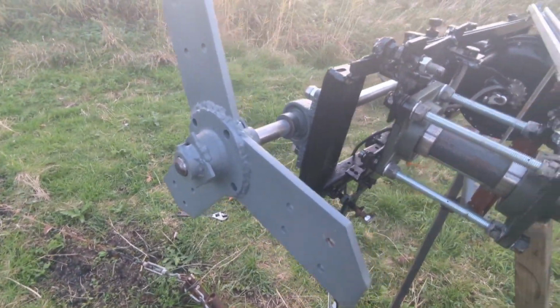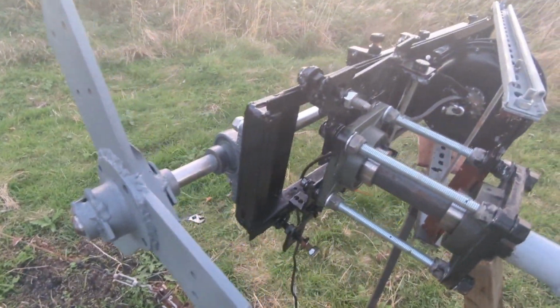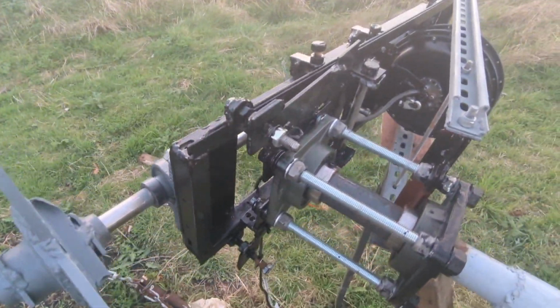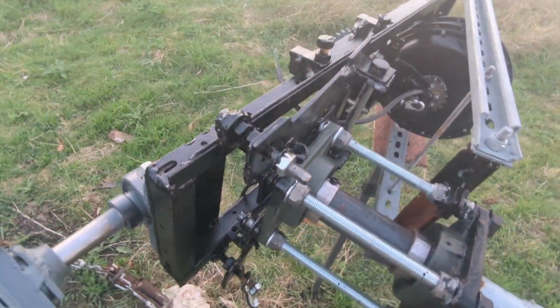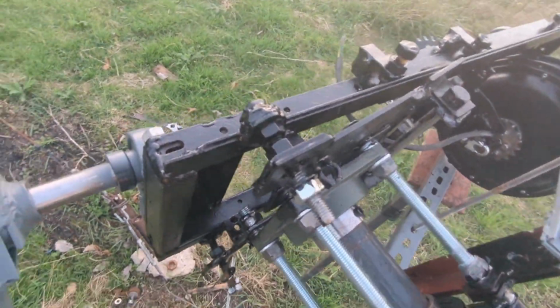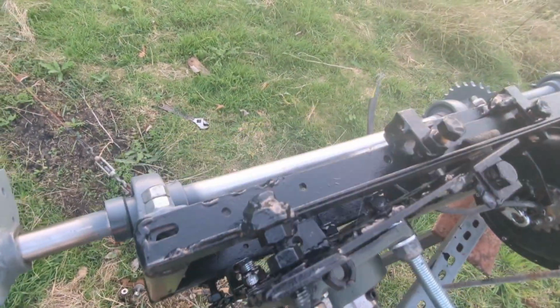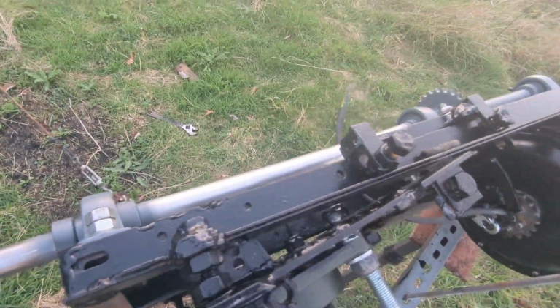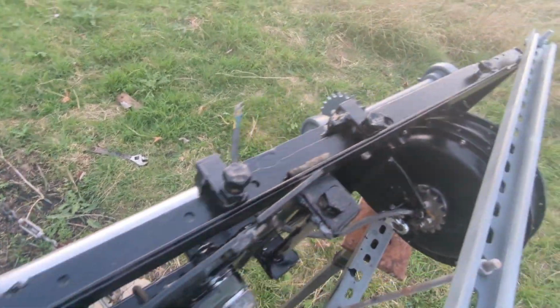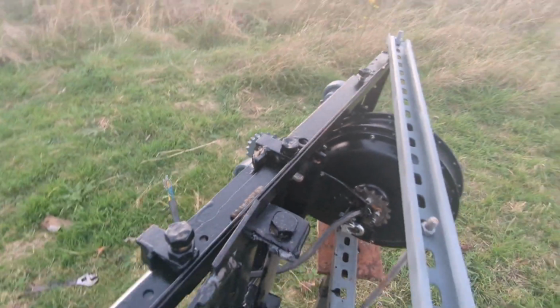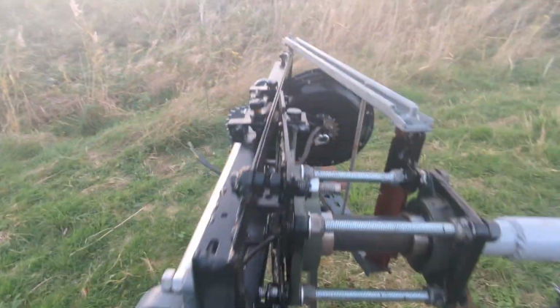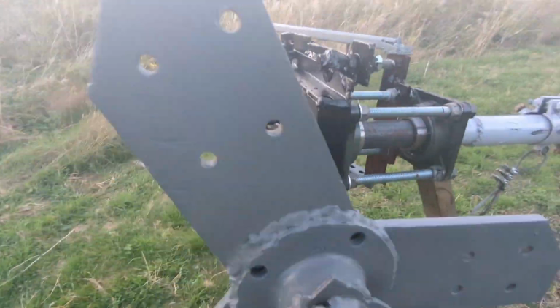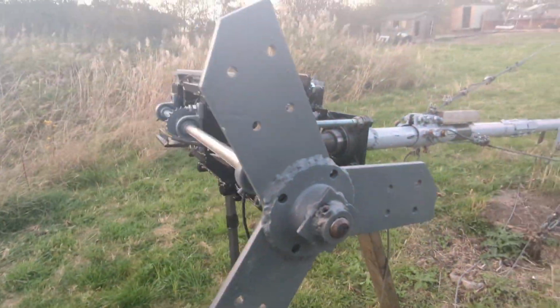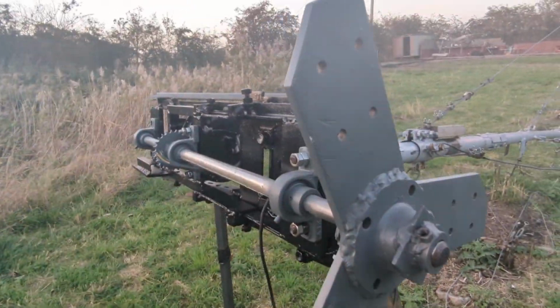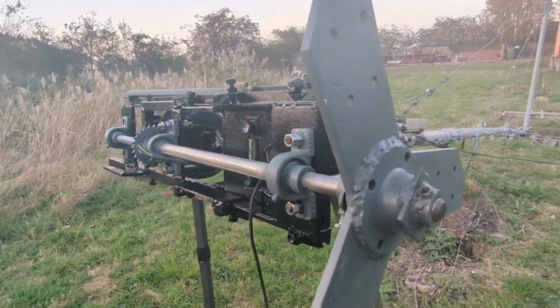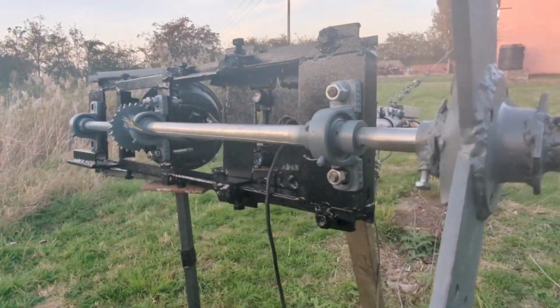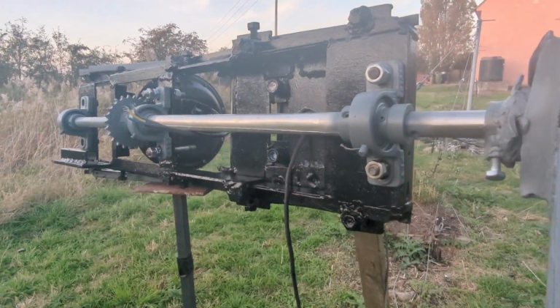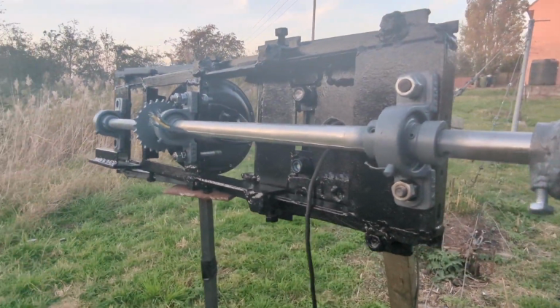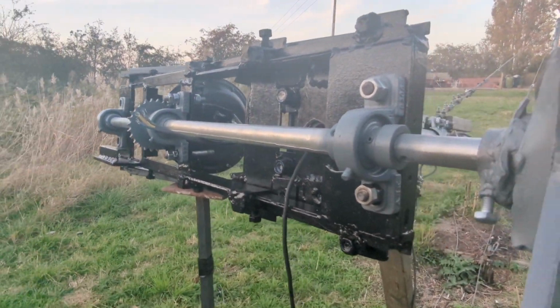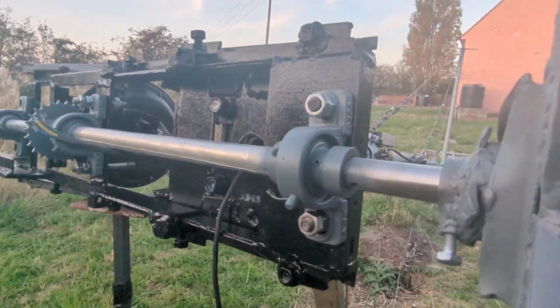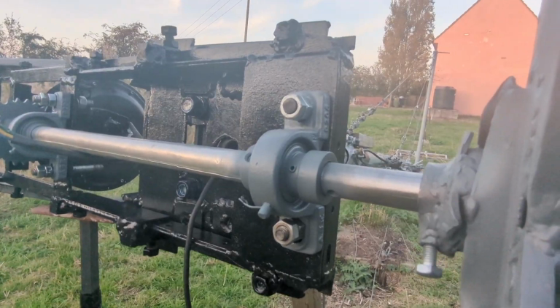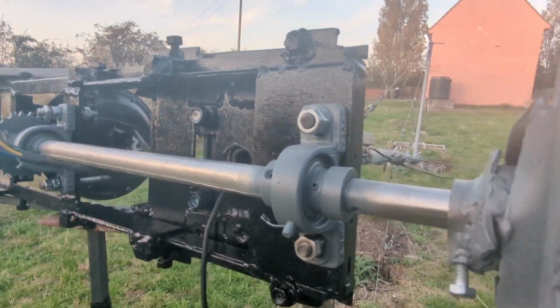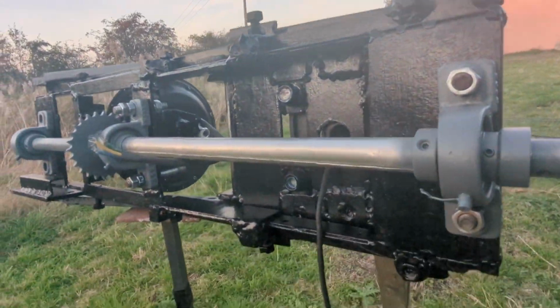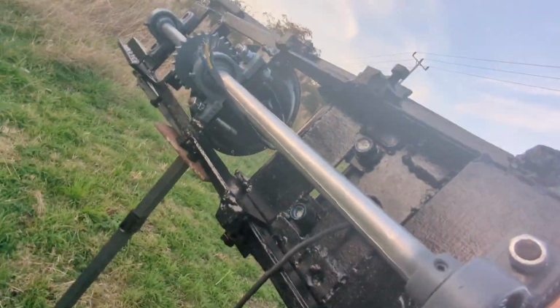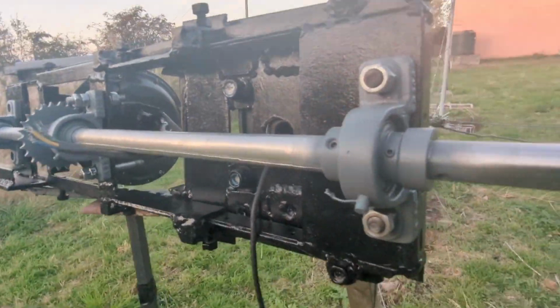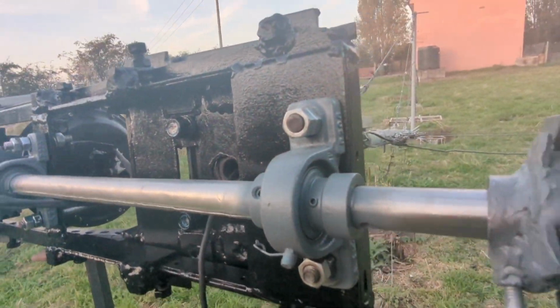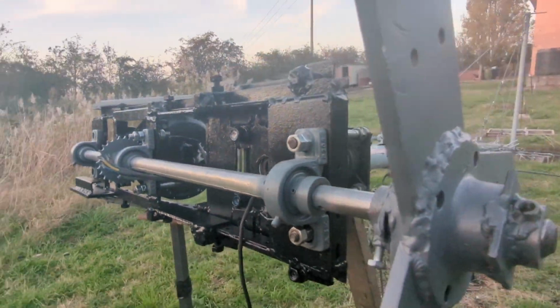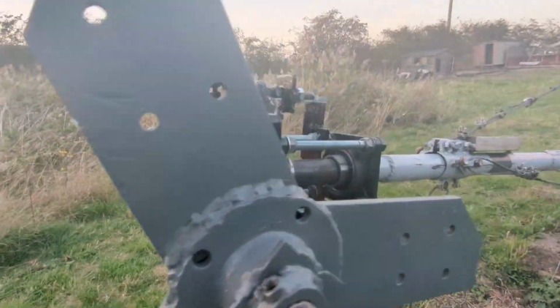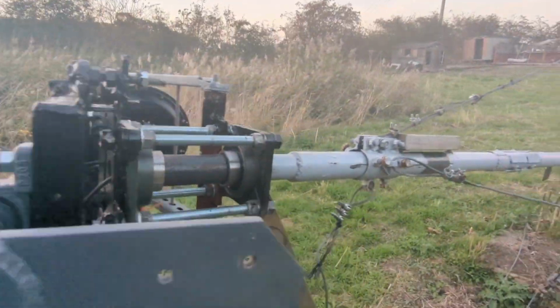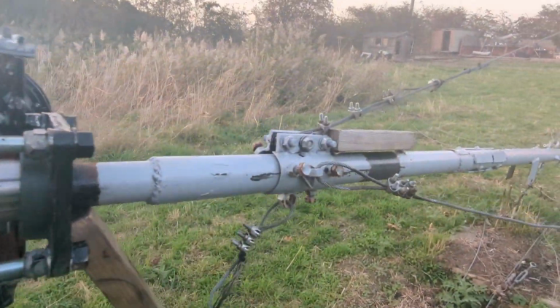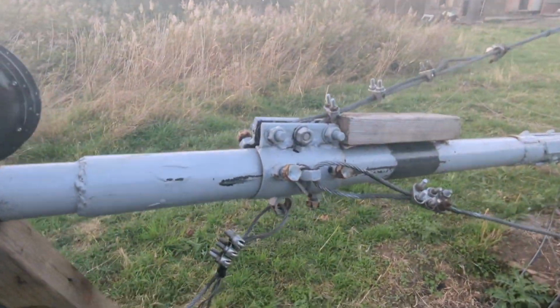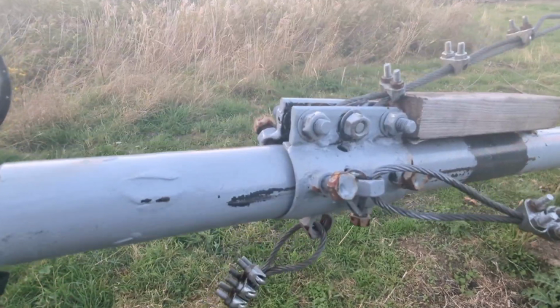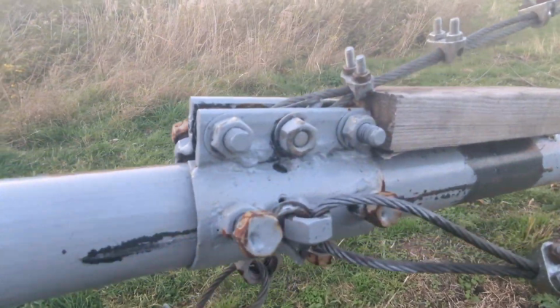Greetings YouTube. I thought I'd let you know it's all coming together very nicely. So far so good. That isn't perfectly in the middle because it's going to be flipped that way and then the bolt's gone up and centered. I just wanted to show you what I was going to do with this bit.